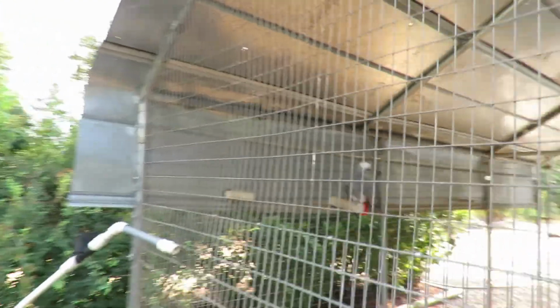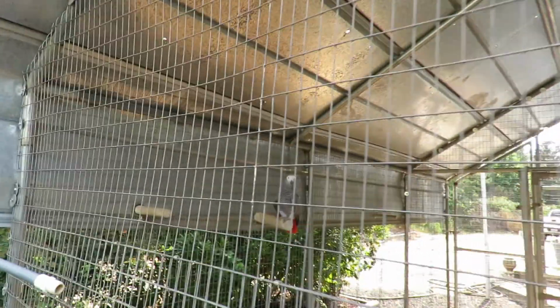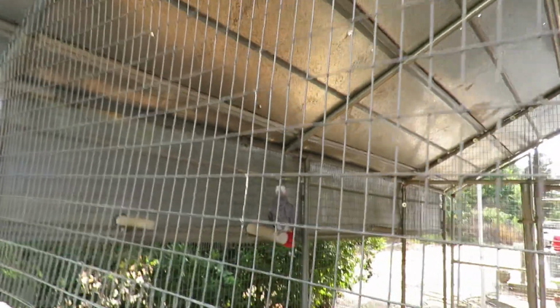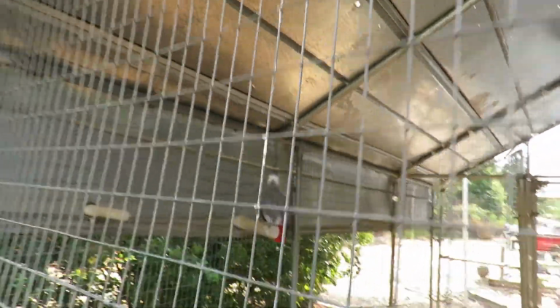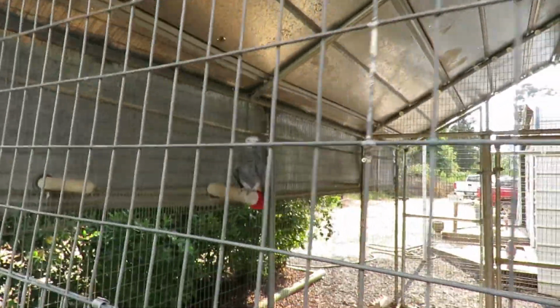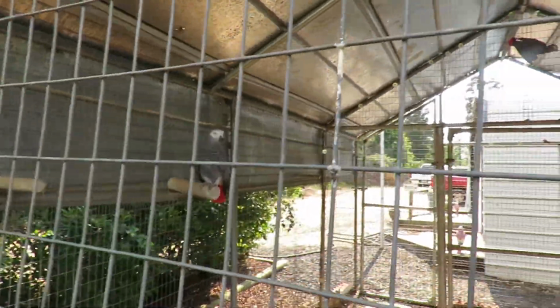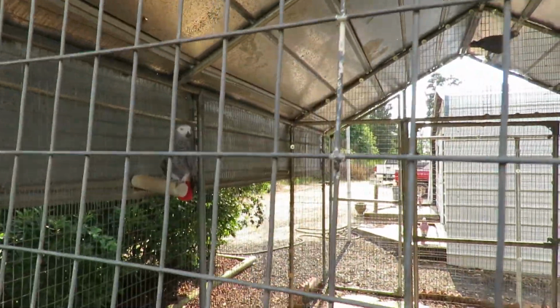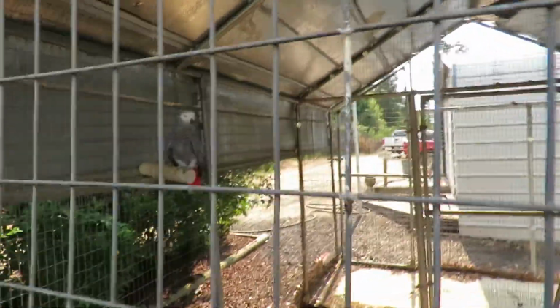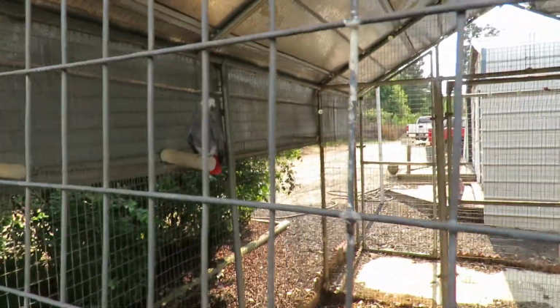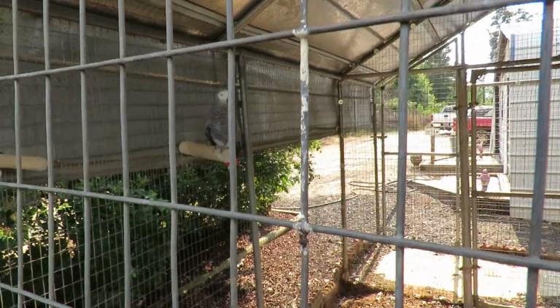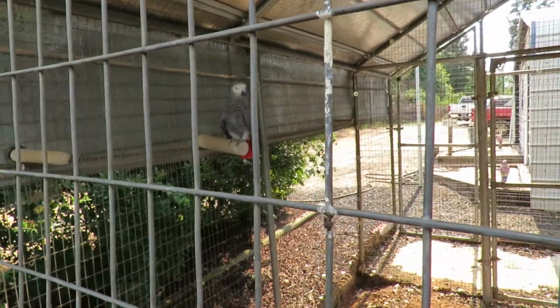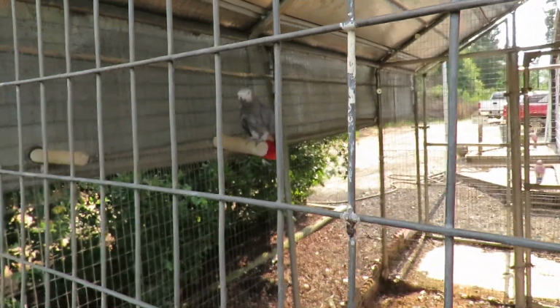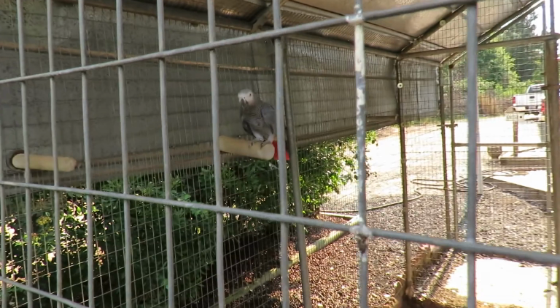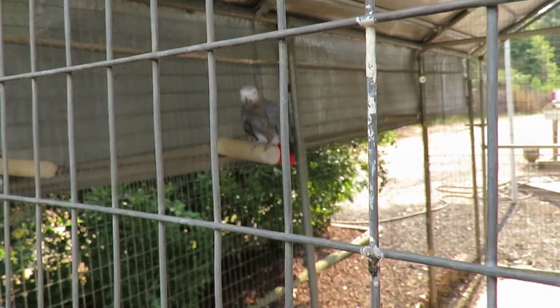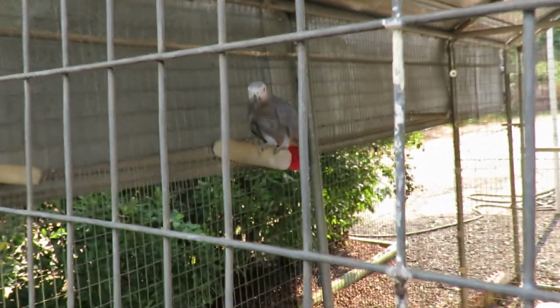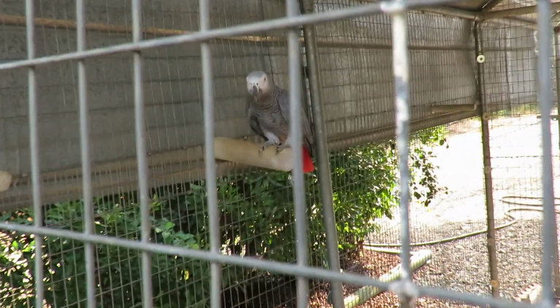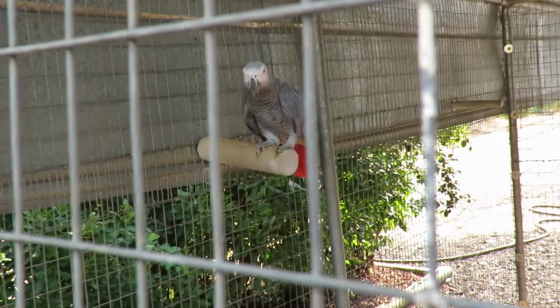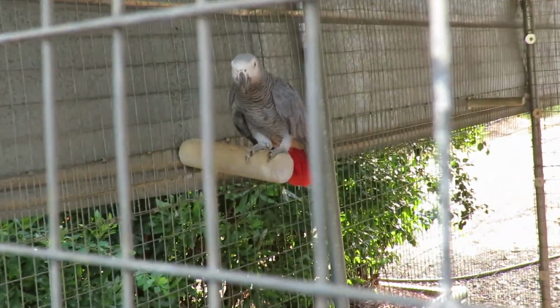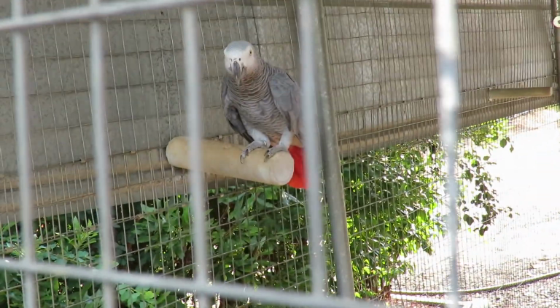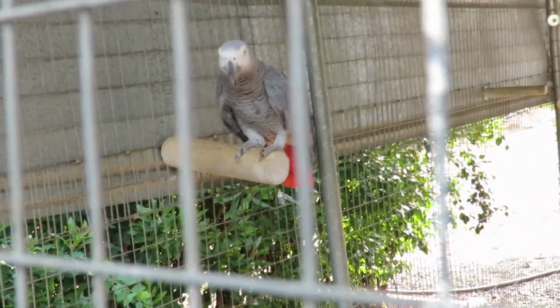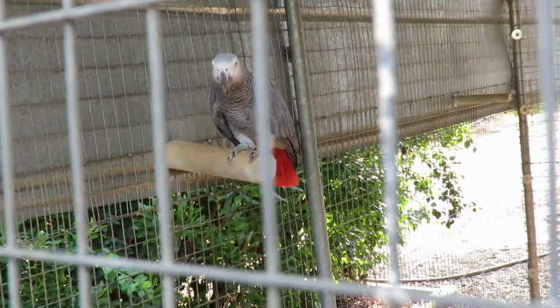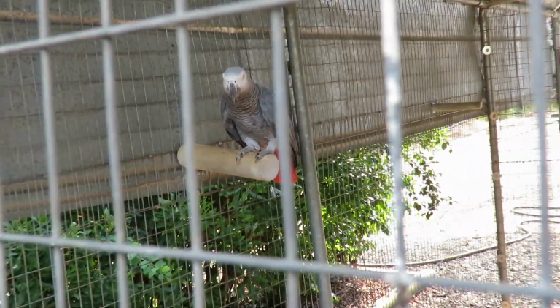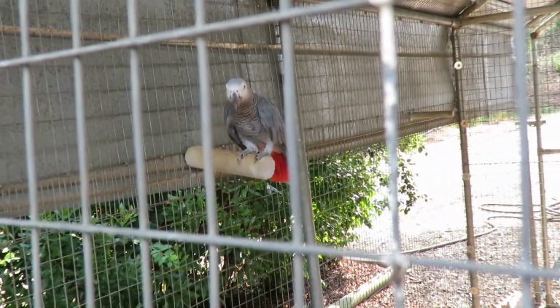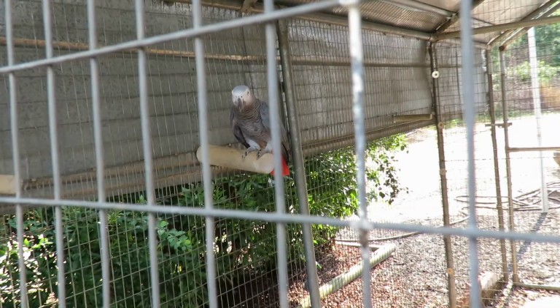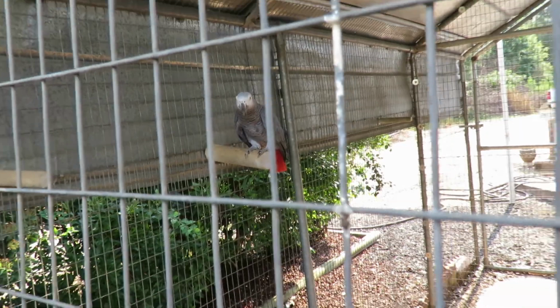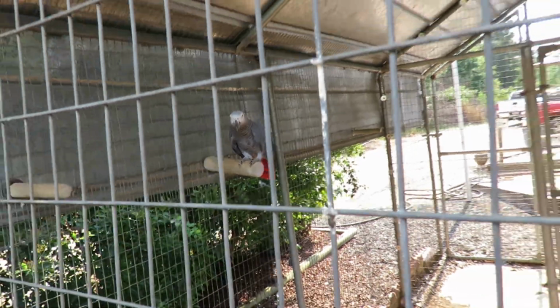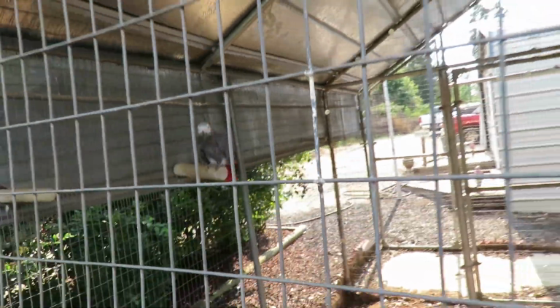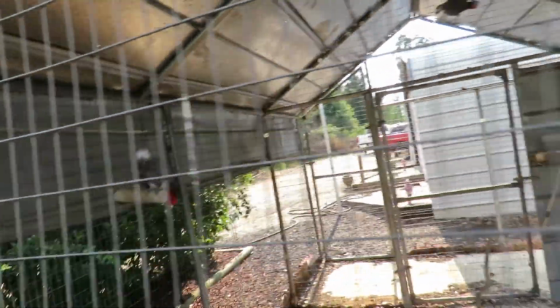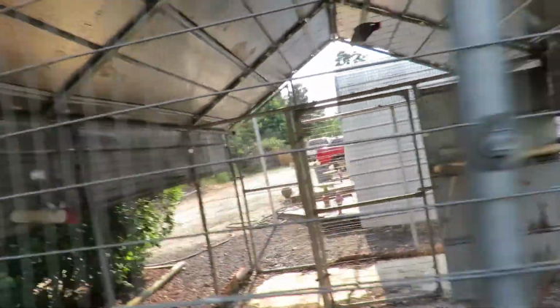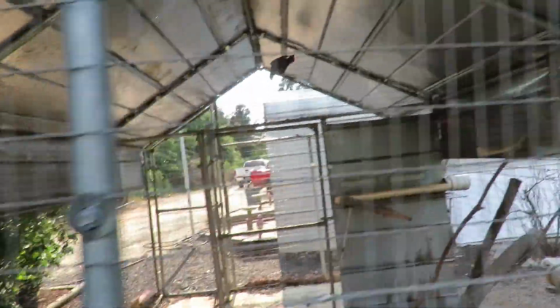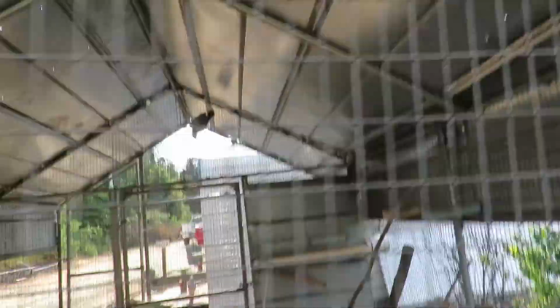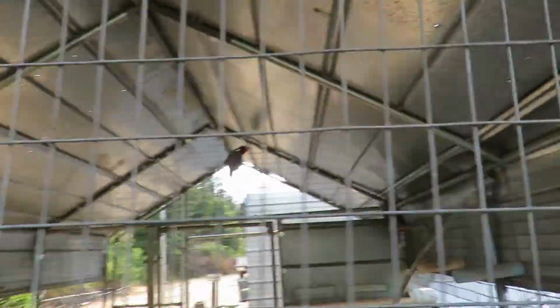Freedom used to live out here for three years. Before that he was here for about a year, then got adopted out for a year and then brought back. And so this is the greater aviary — it used to house about five or six Amazon parrots.